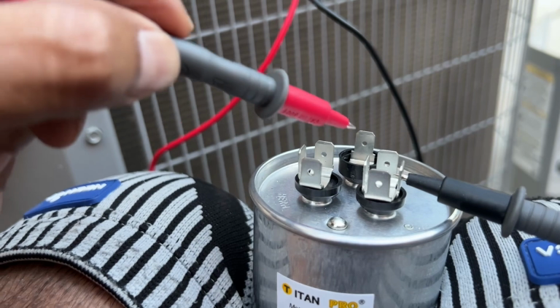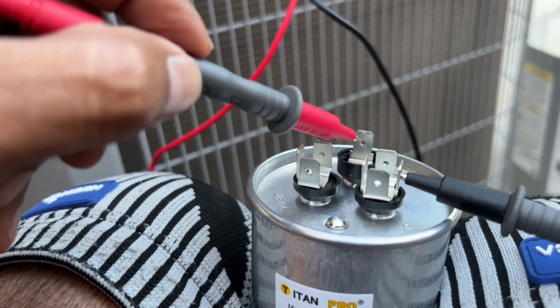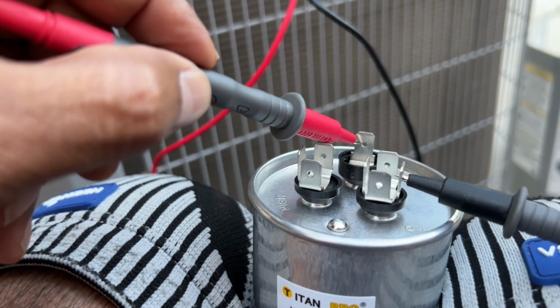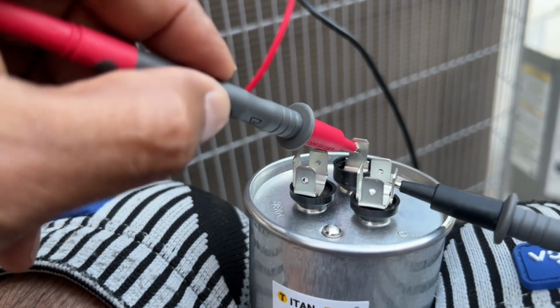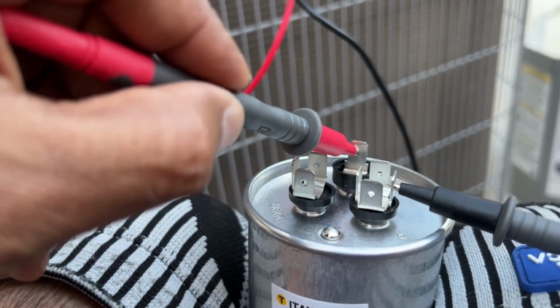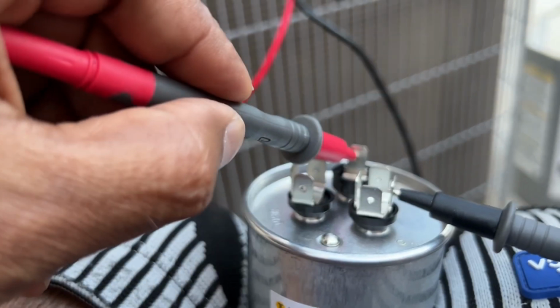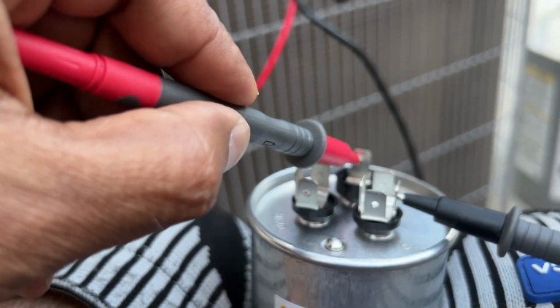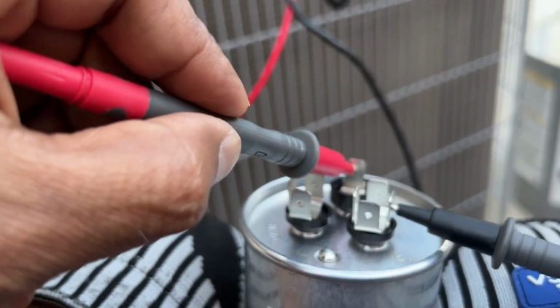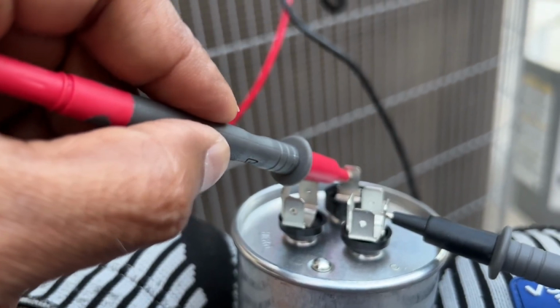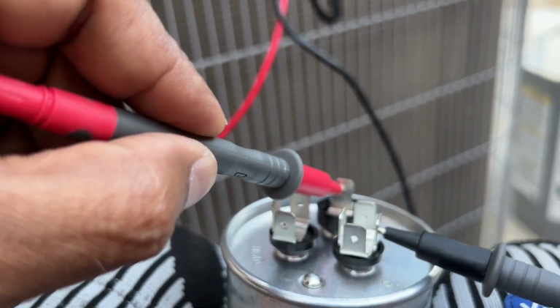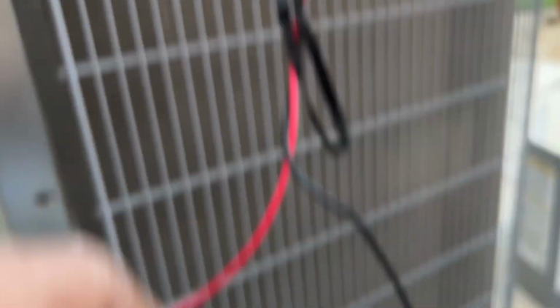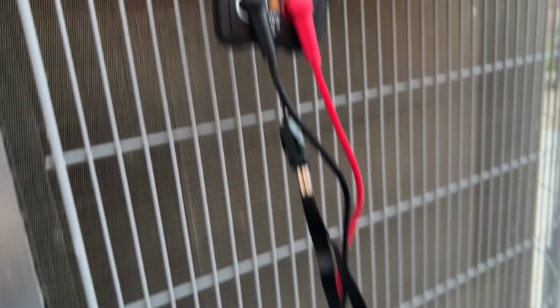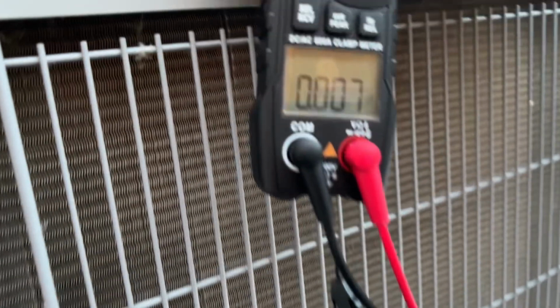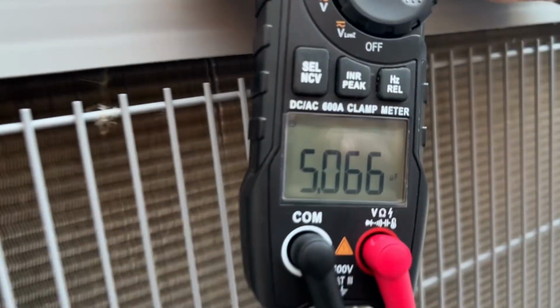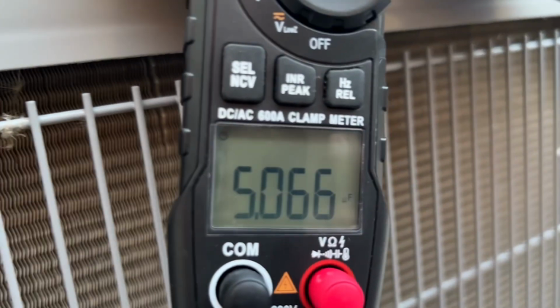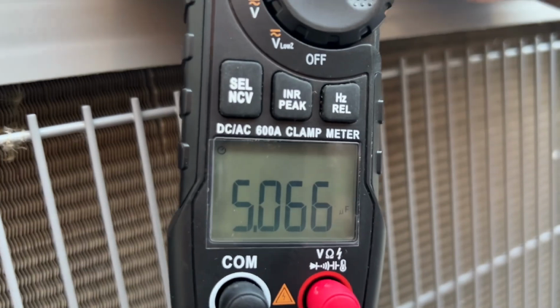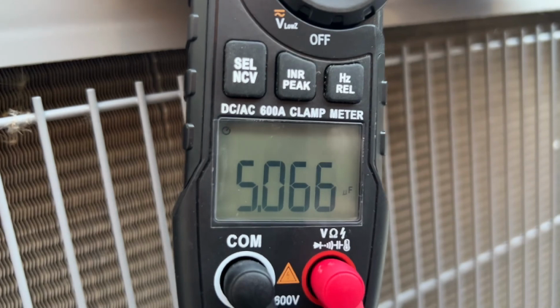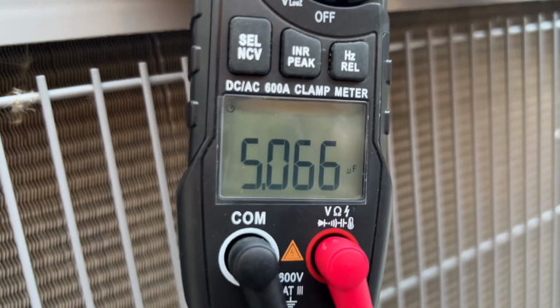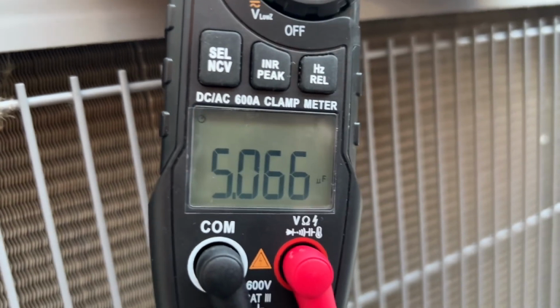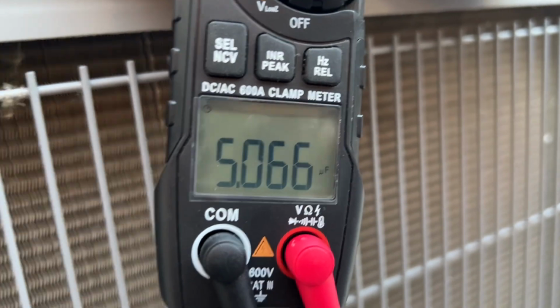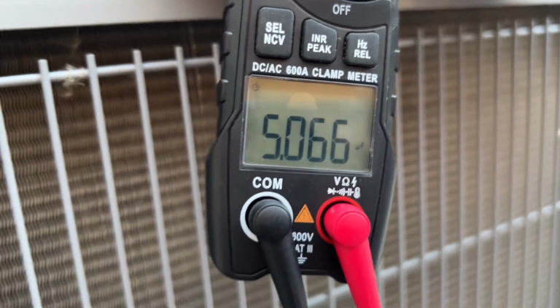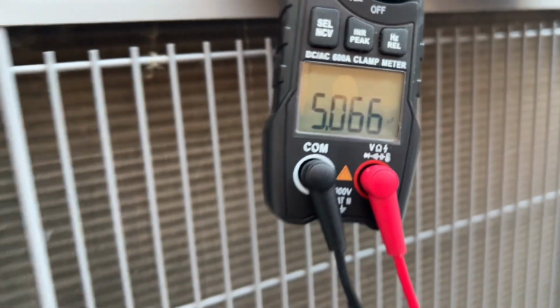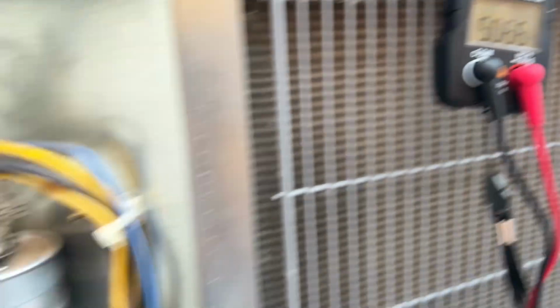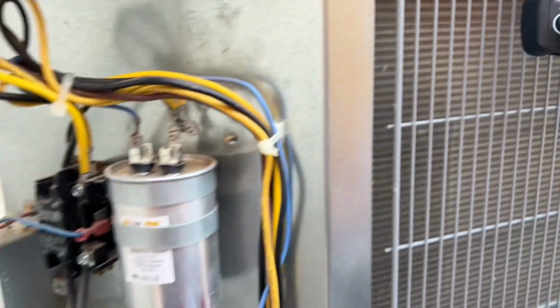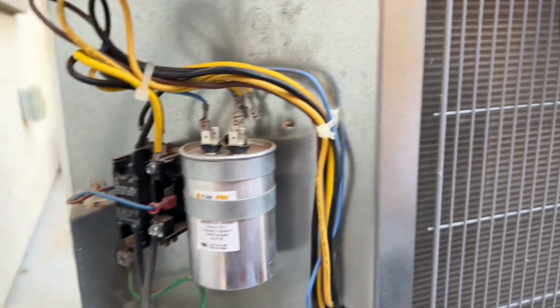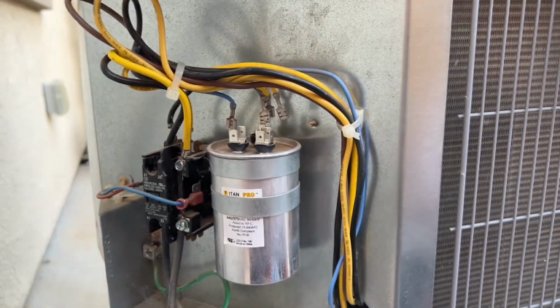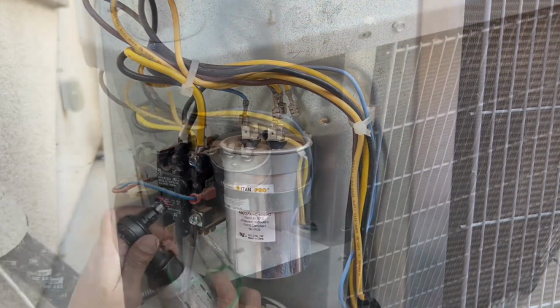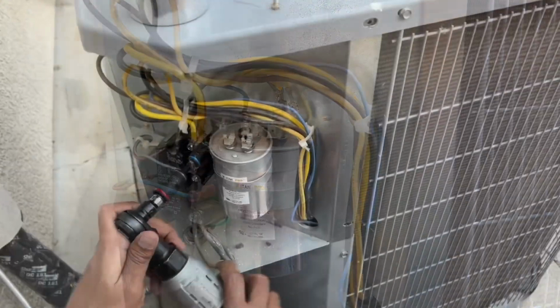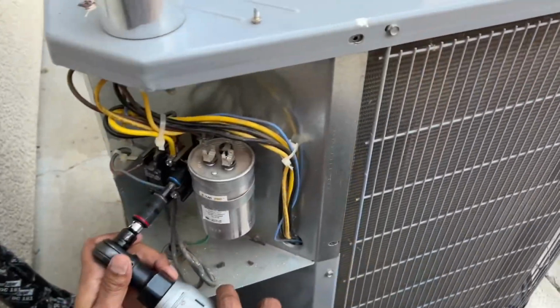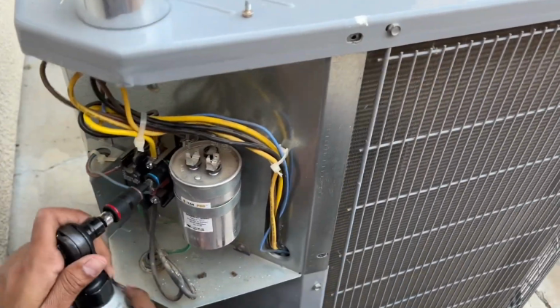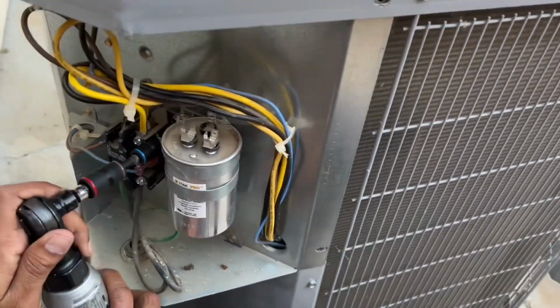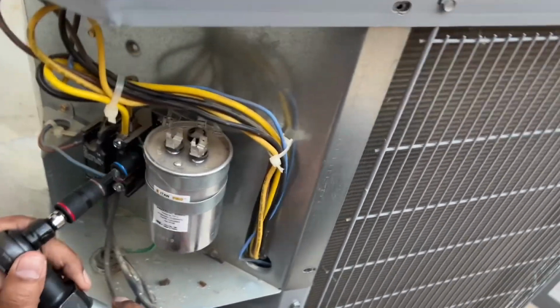Now testing the fan to common on the new capacitor — it reads 5.066. I think that's the problem confirmed. I'm going to remove the old capacitor.